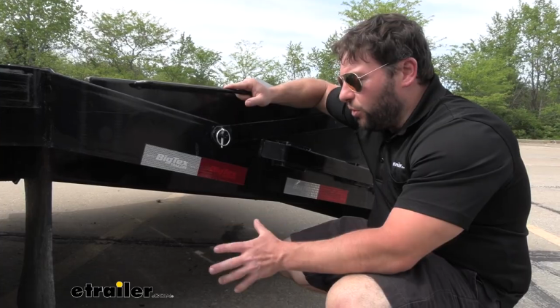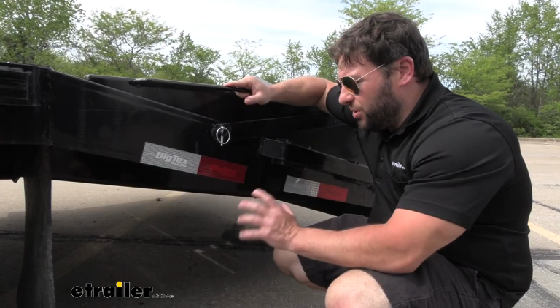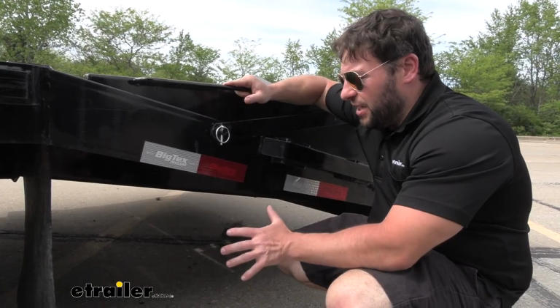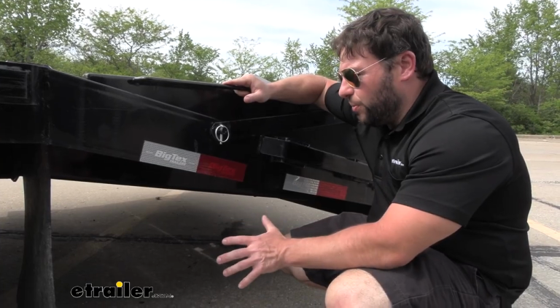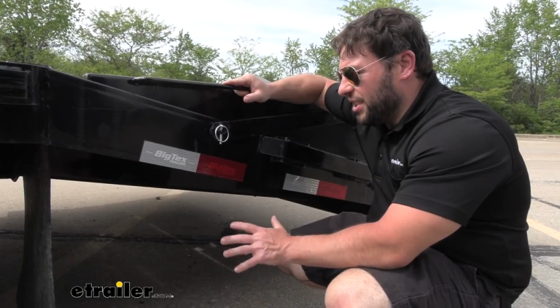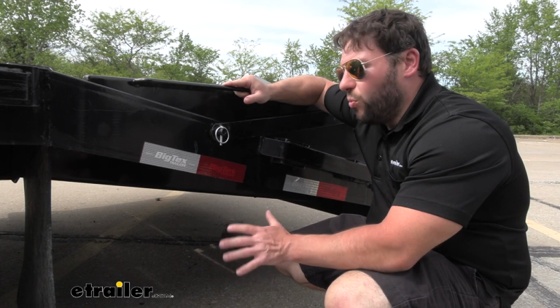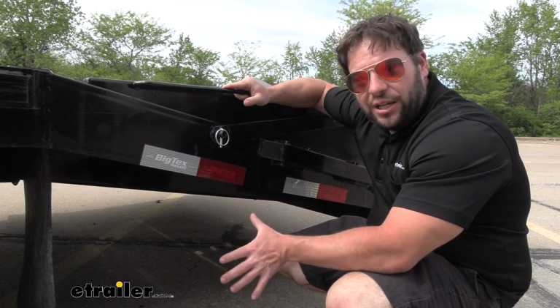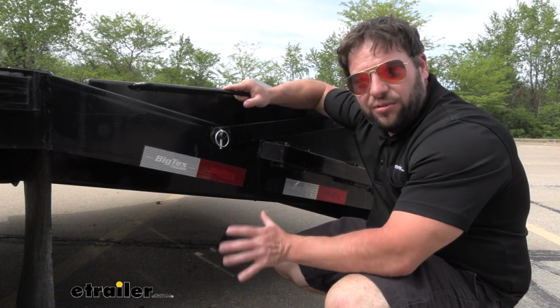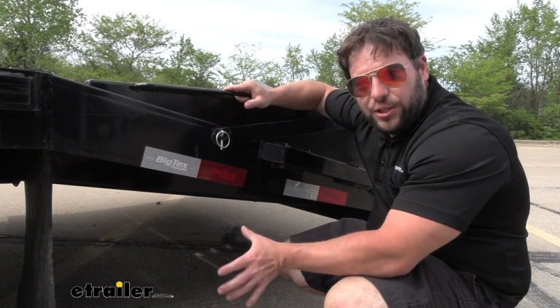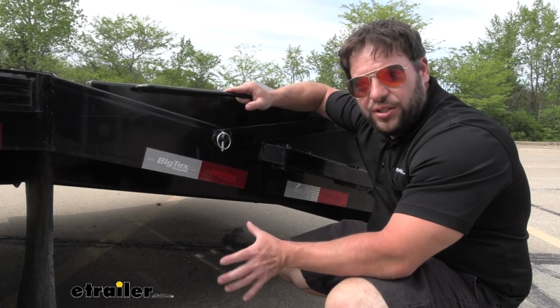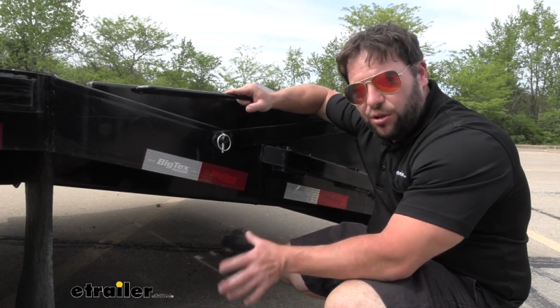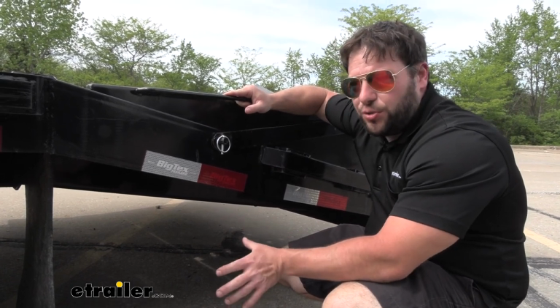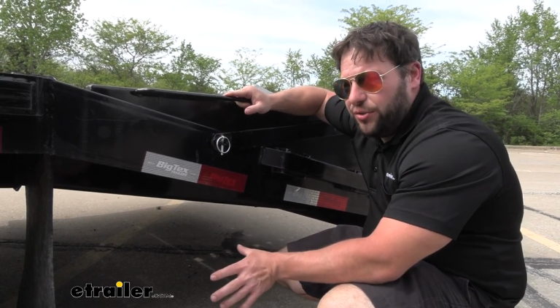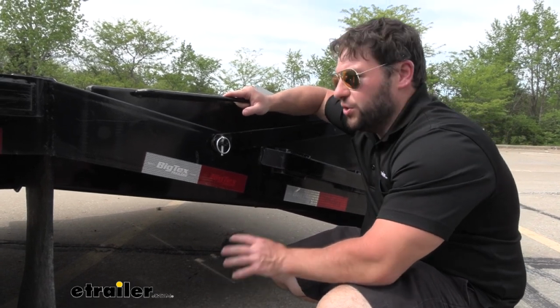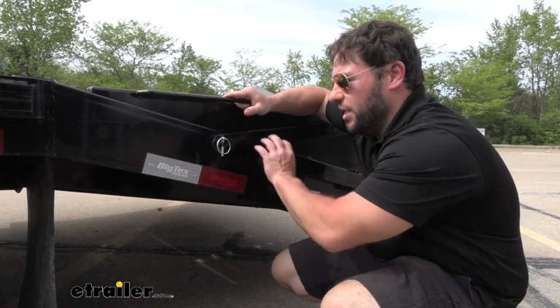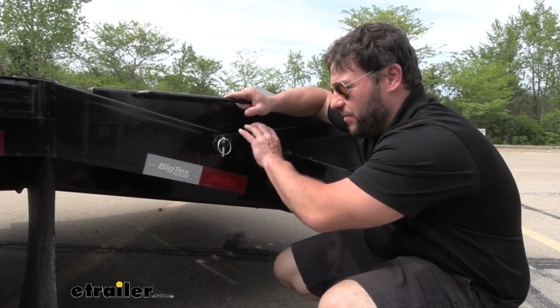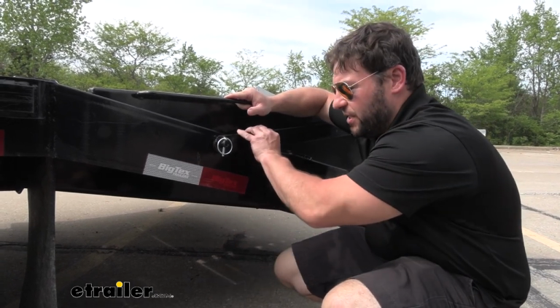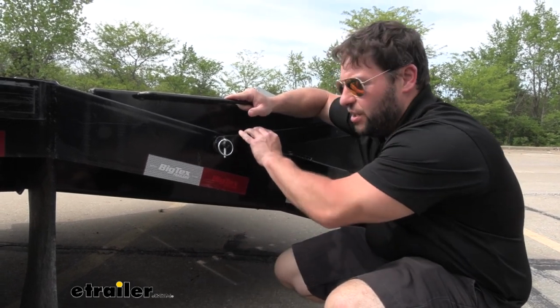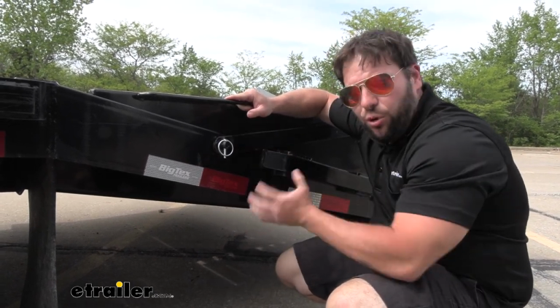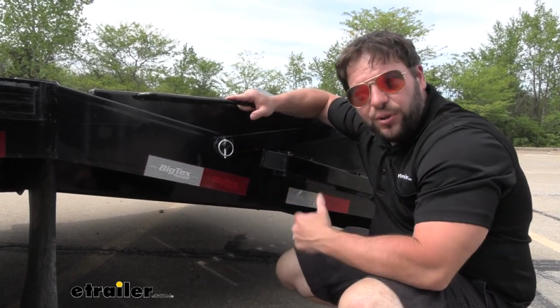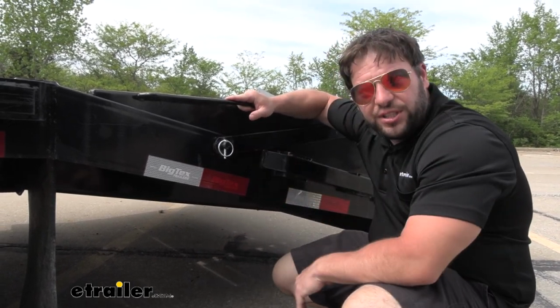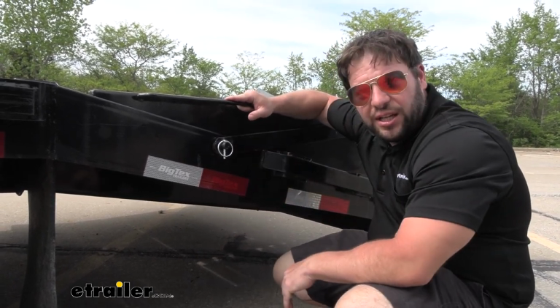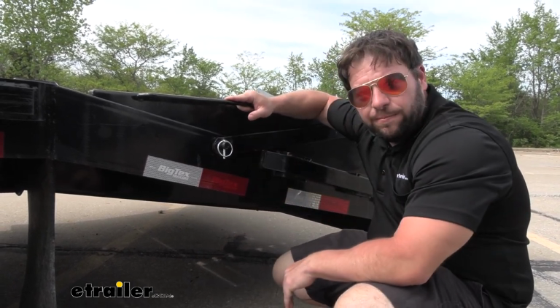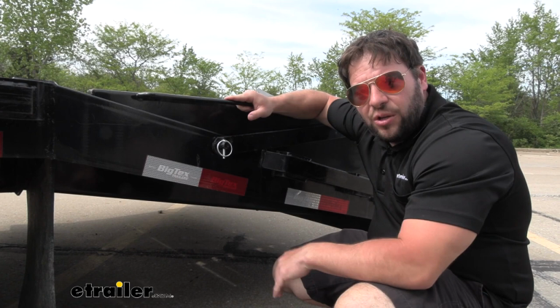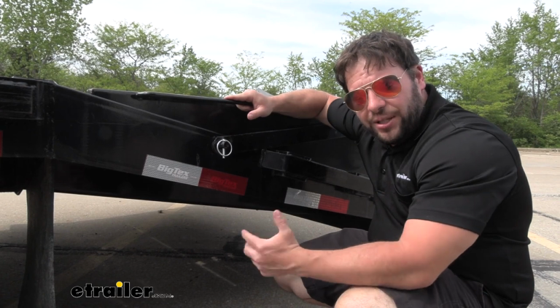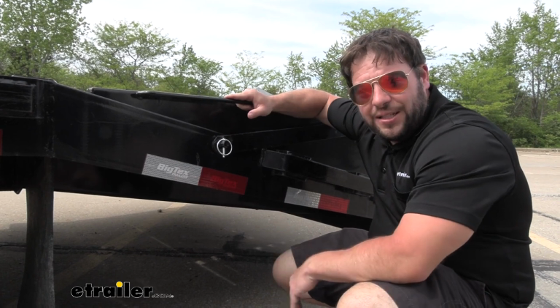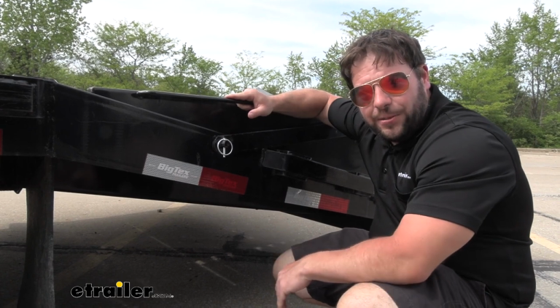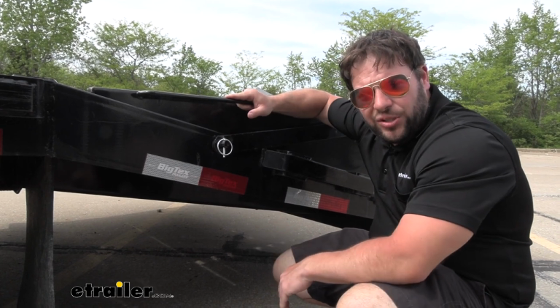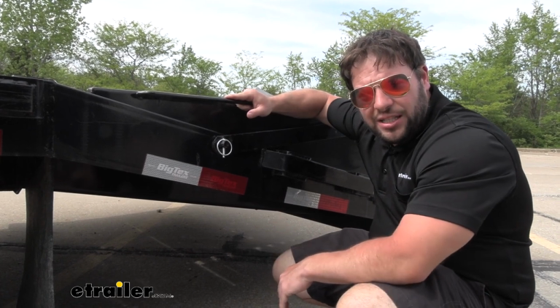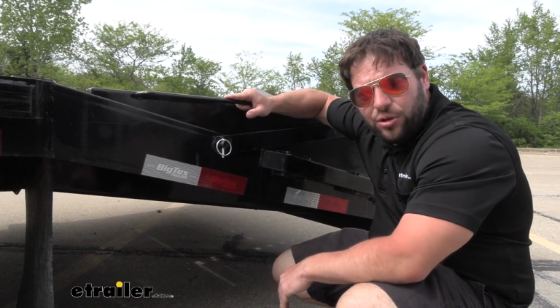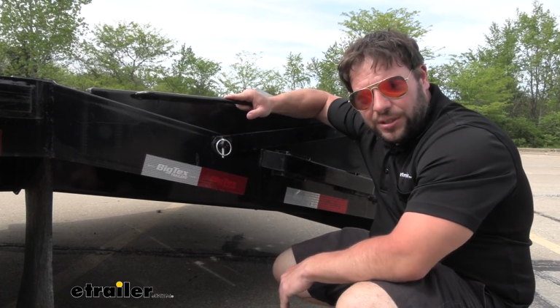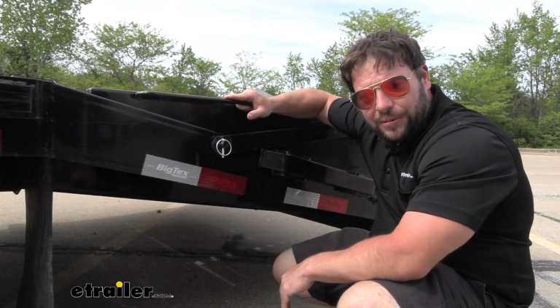Overall, it's a good idea to replace any worn out linchpins on your trailer just so it keeps everything where it's supposed to stay. I think that does it — thanks for hanging out and hope this helped.